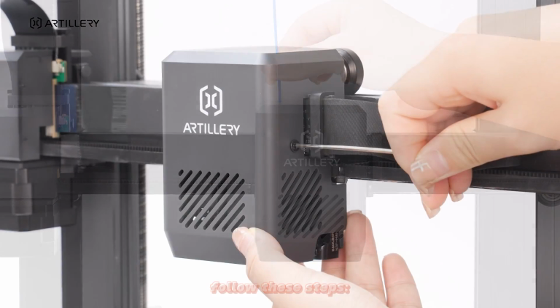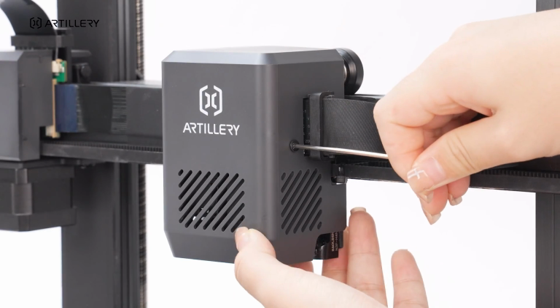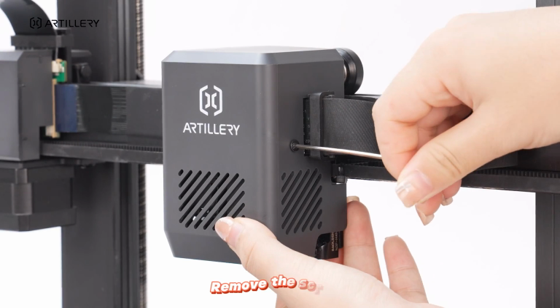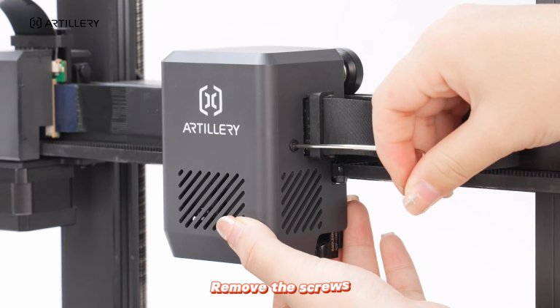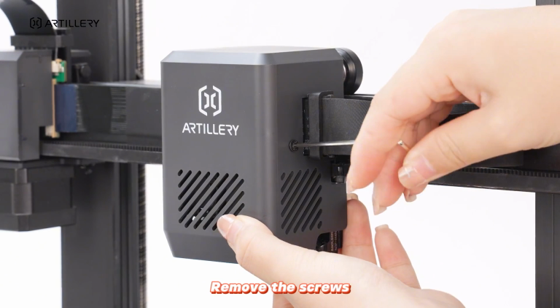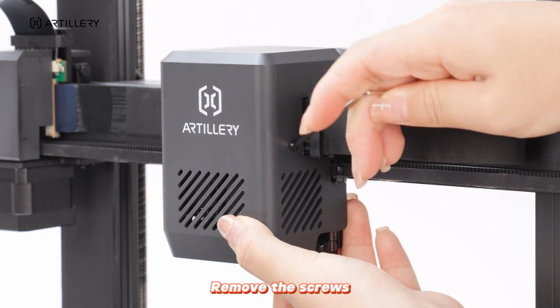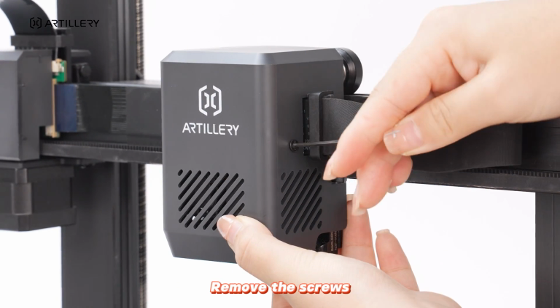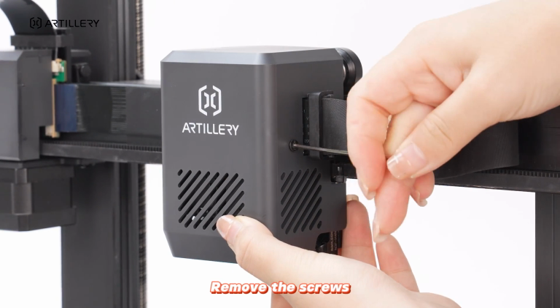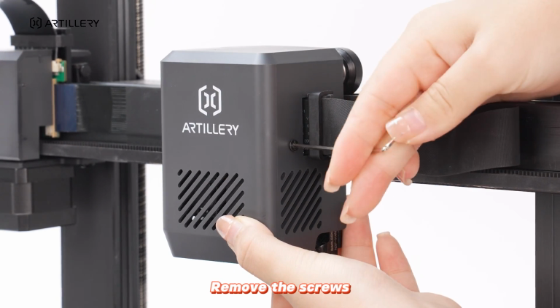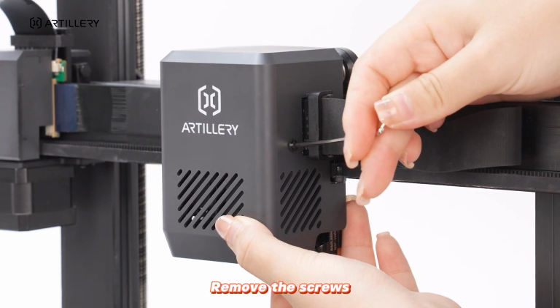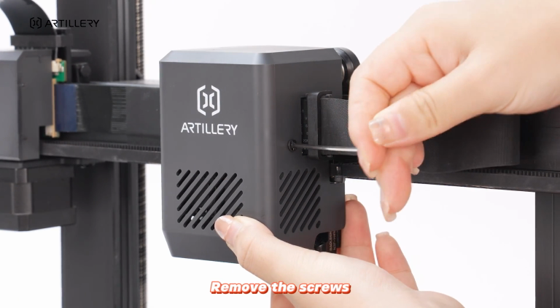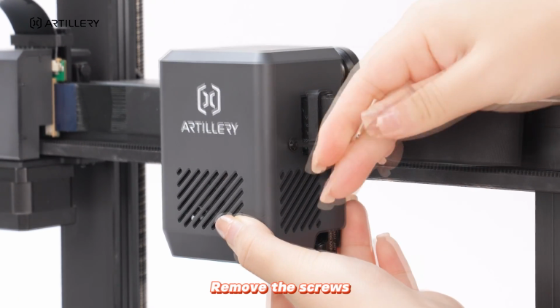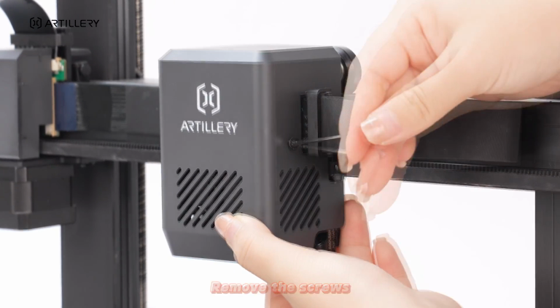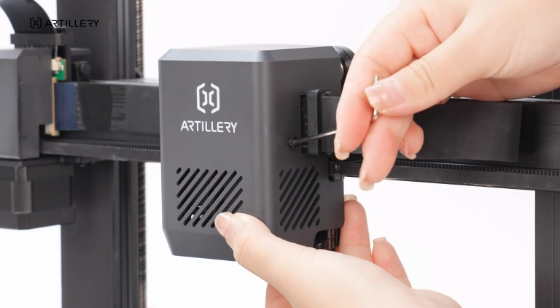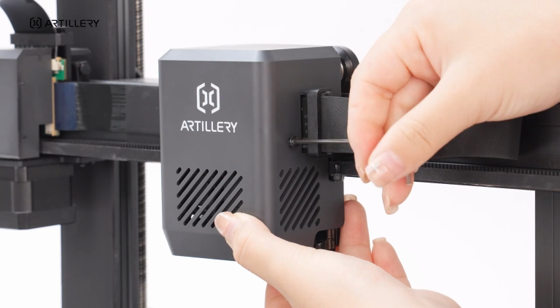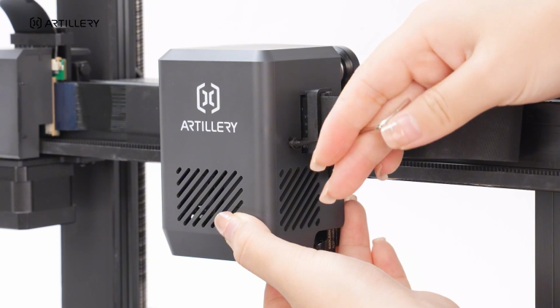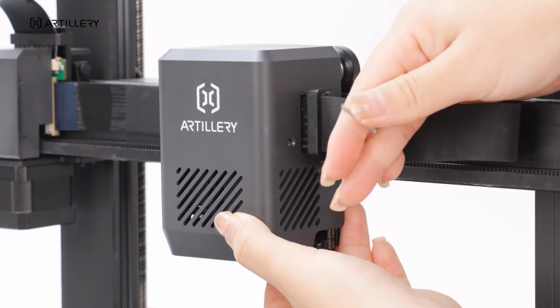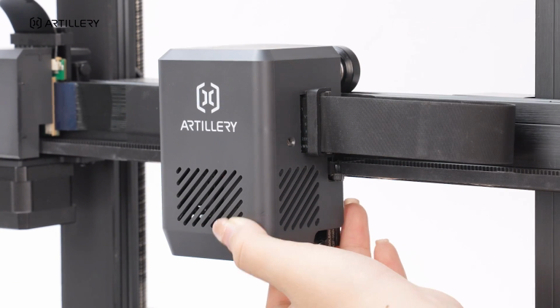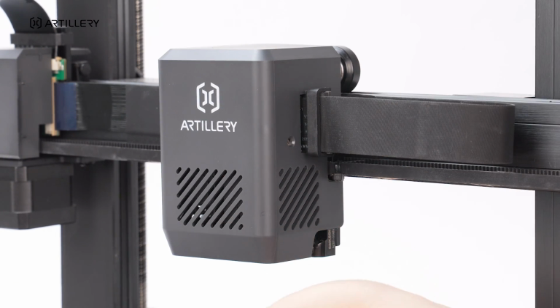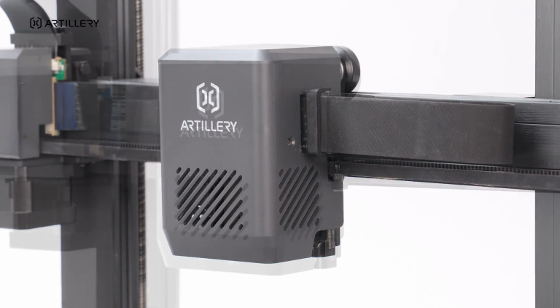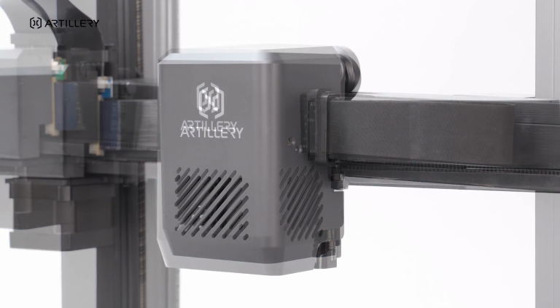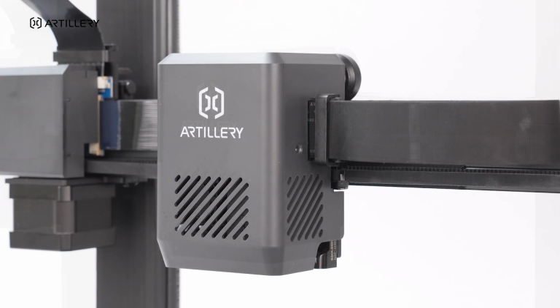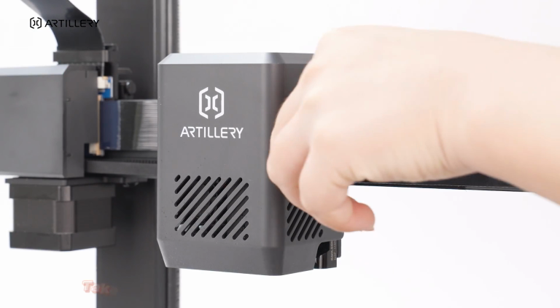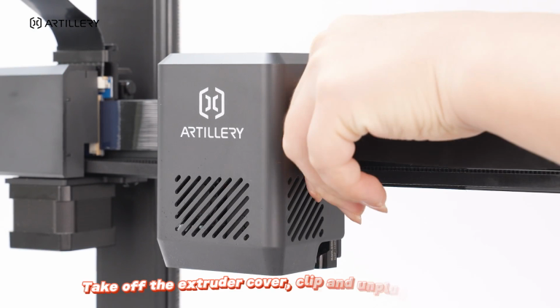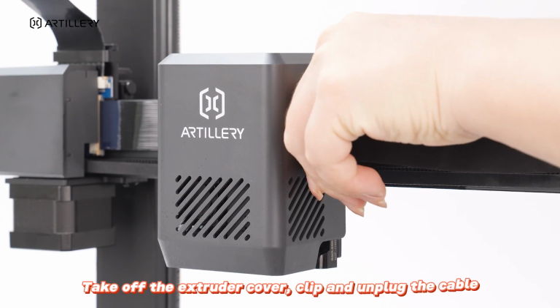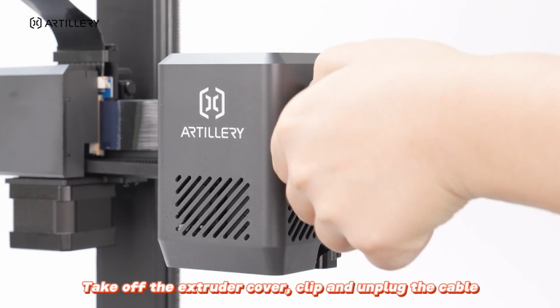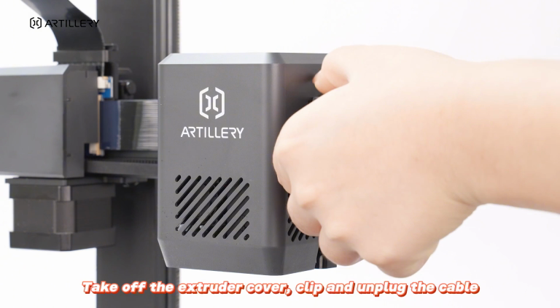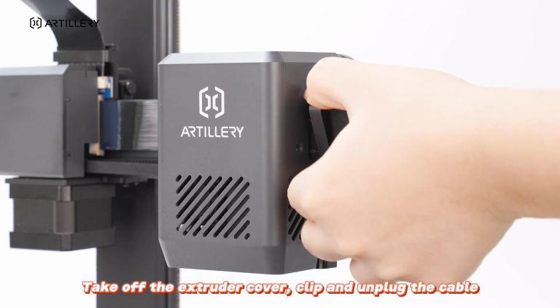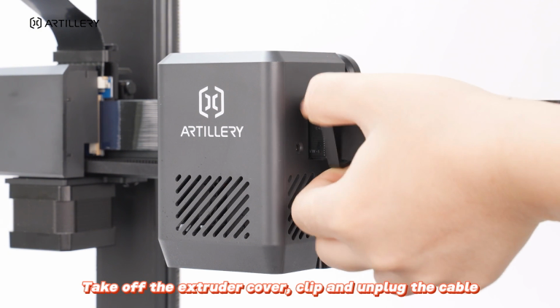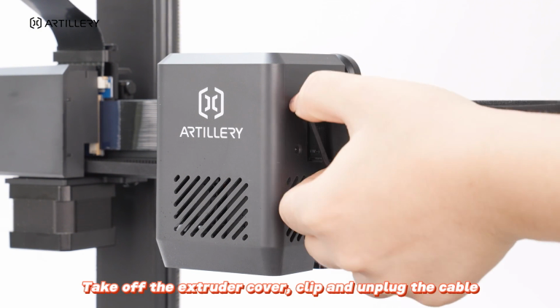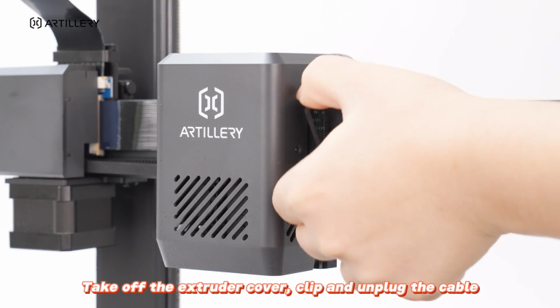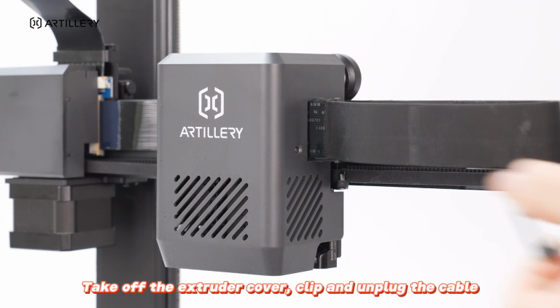Remove the screws. Take off the extruder cover, clip and unplug the cable.